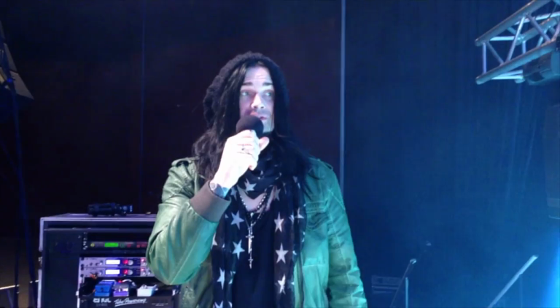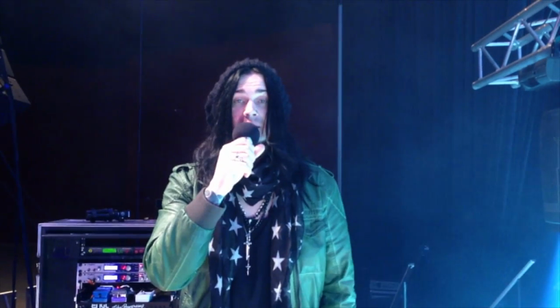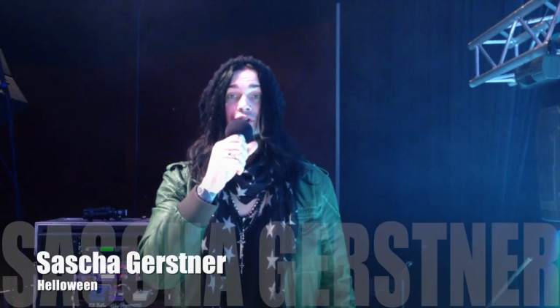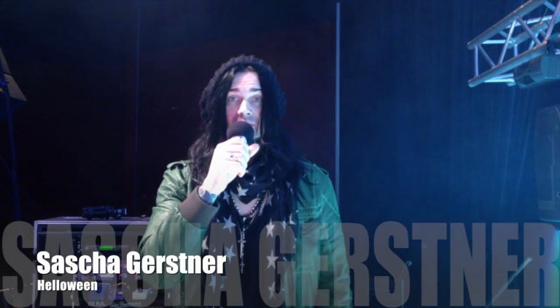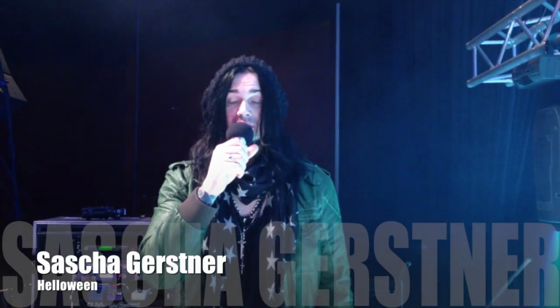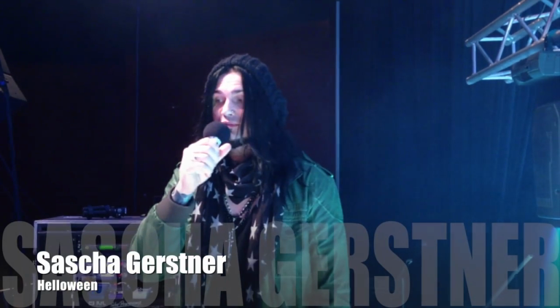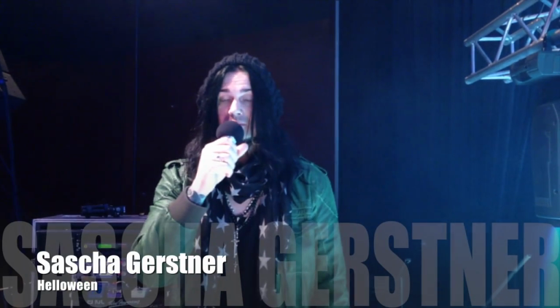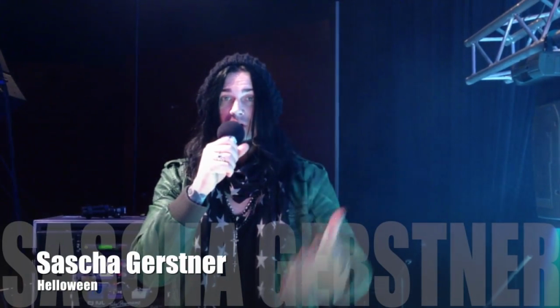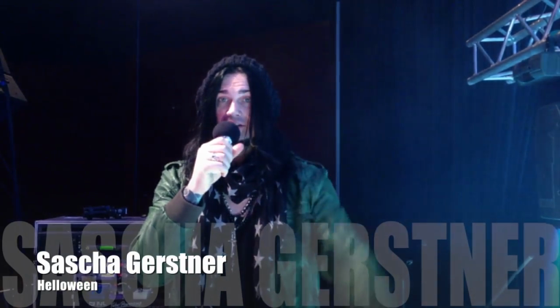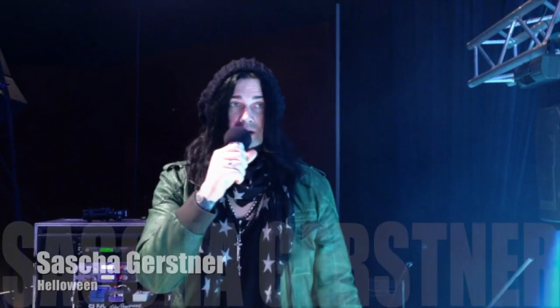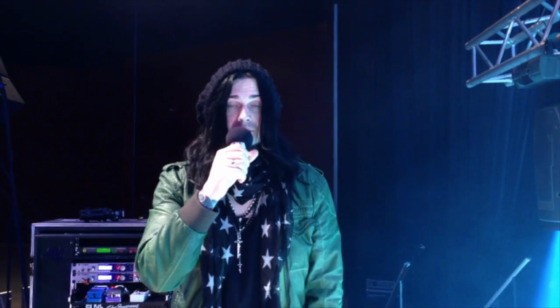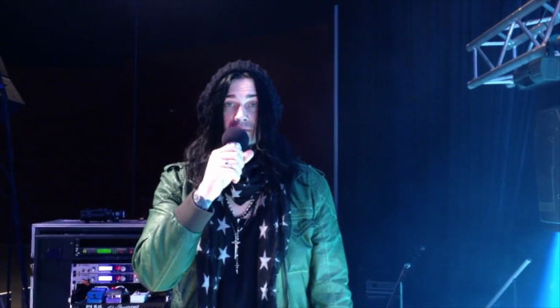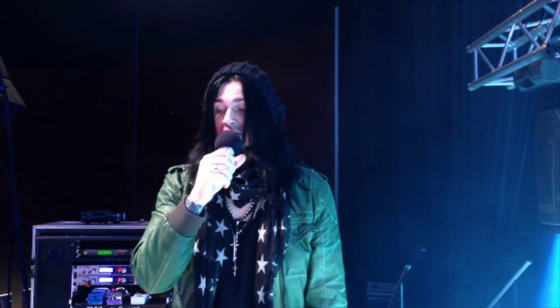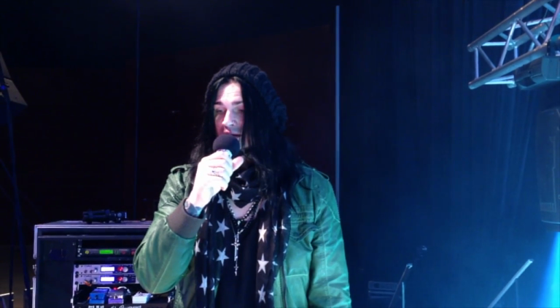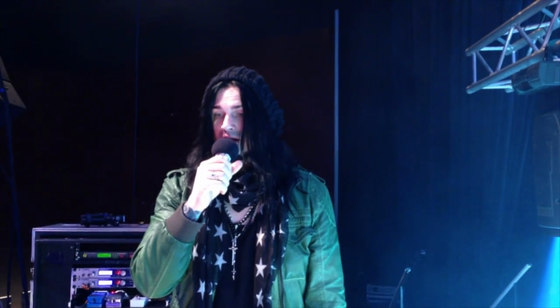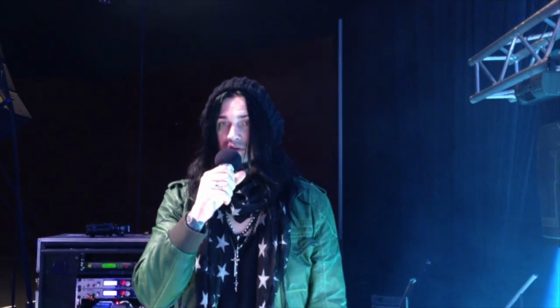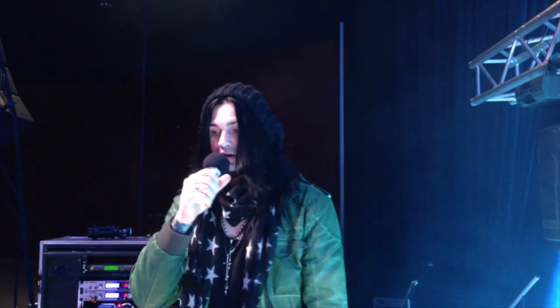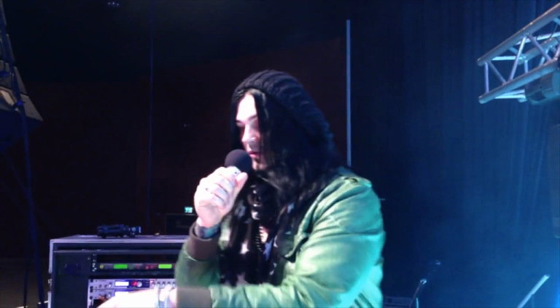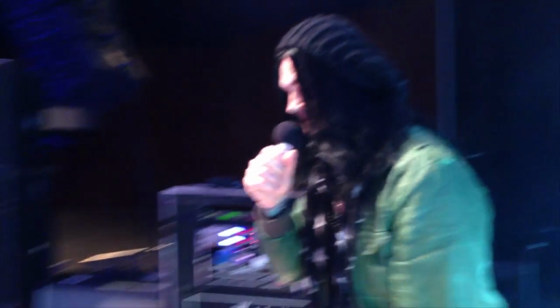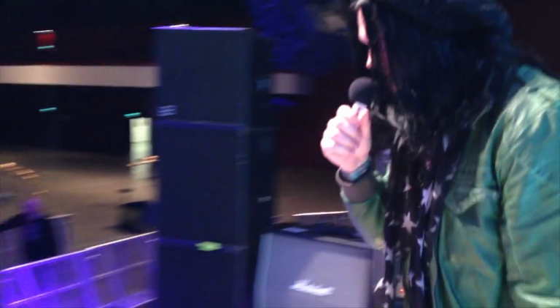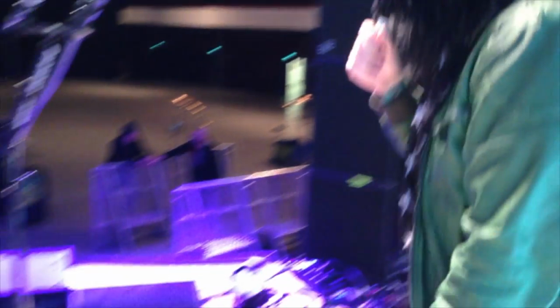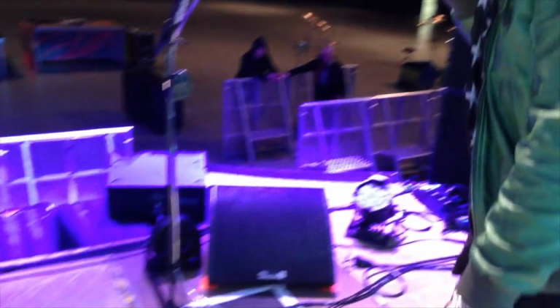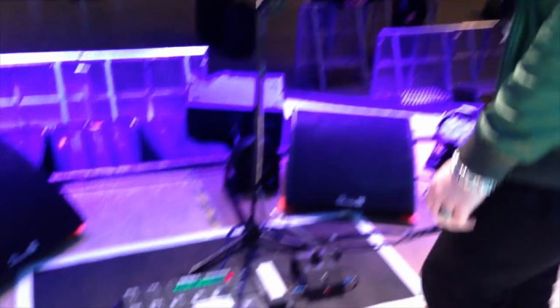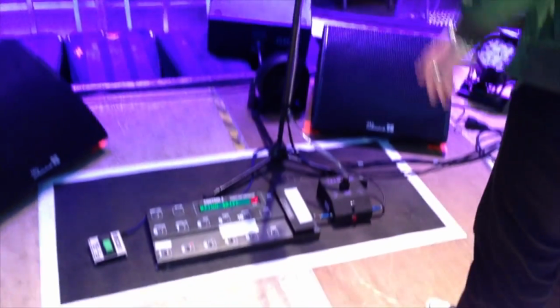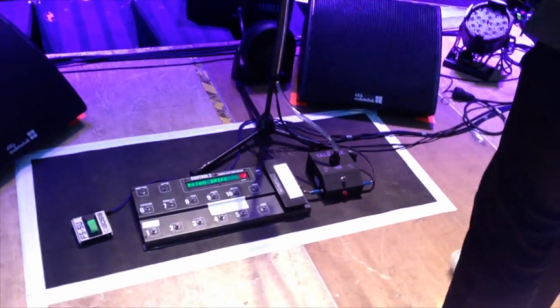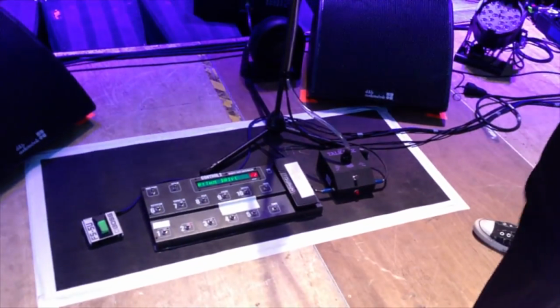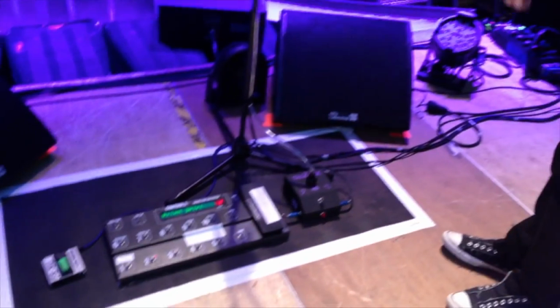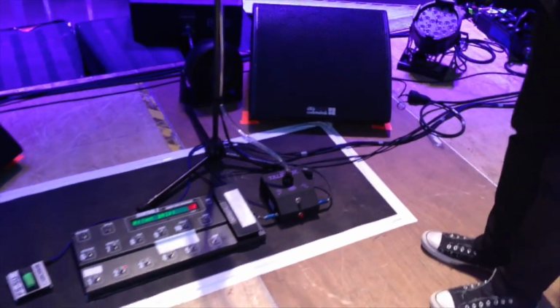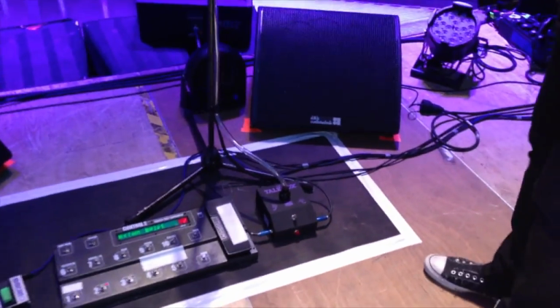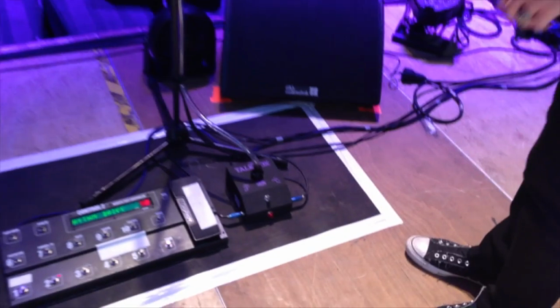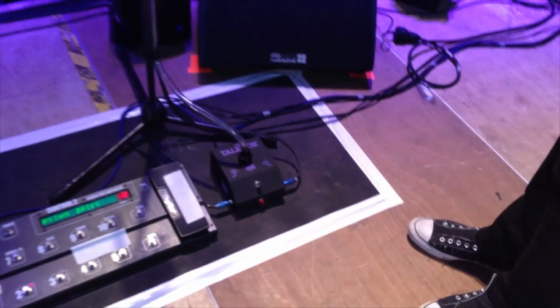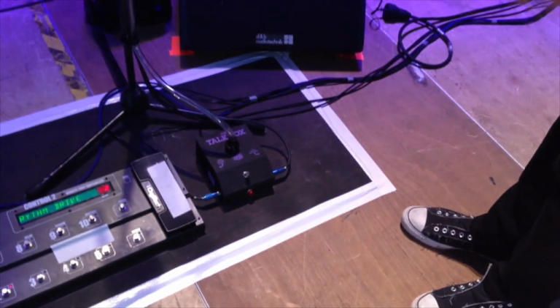Today I'm going to show you some gear stuff for the guitar geeks among our fans. We start here at the floorboard — we got the Heil Talk Box, which we're using for the song. Live now we have...